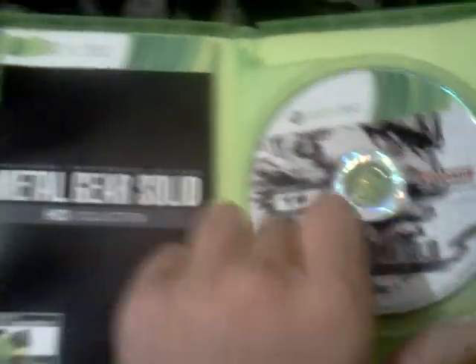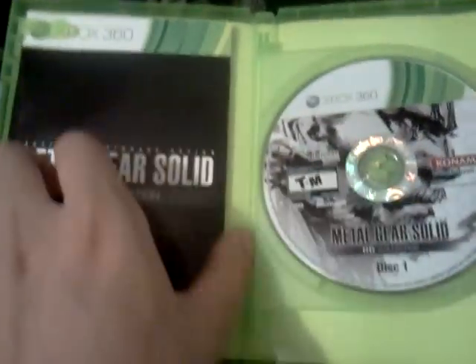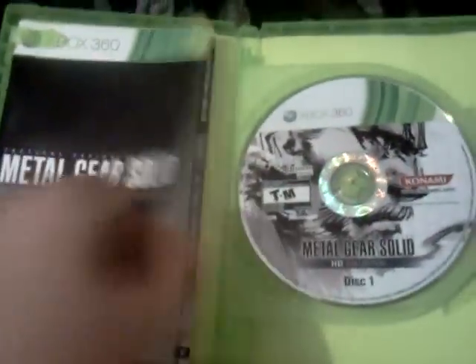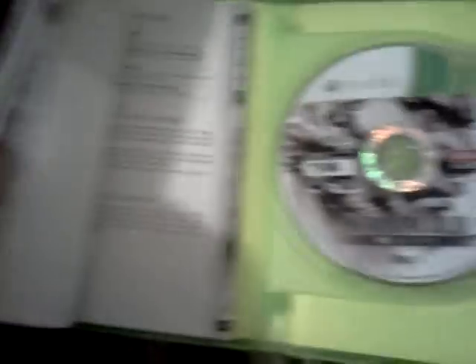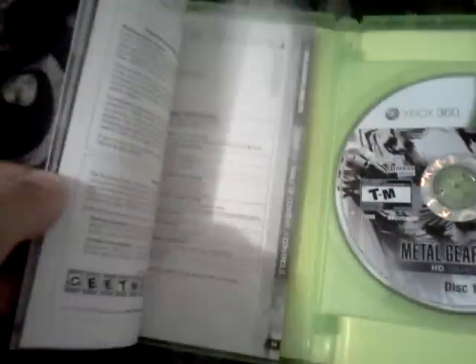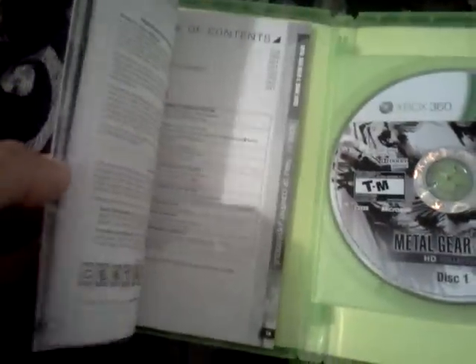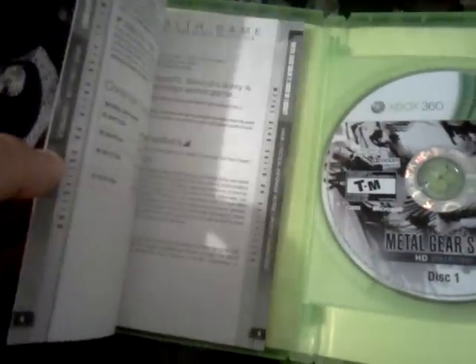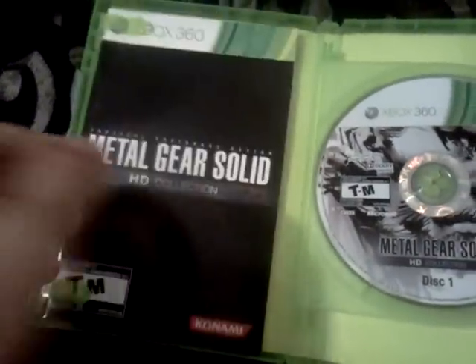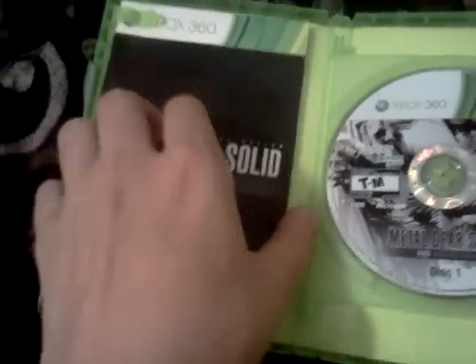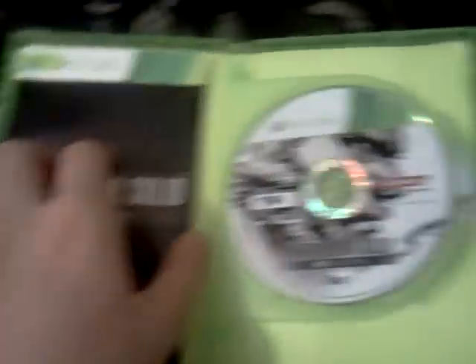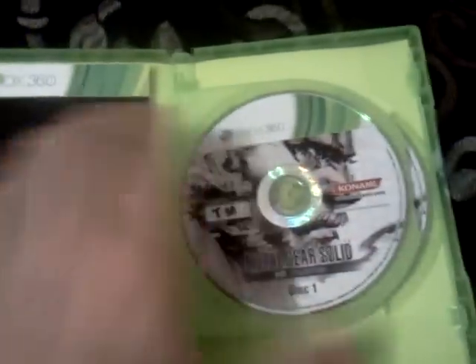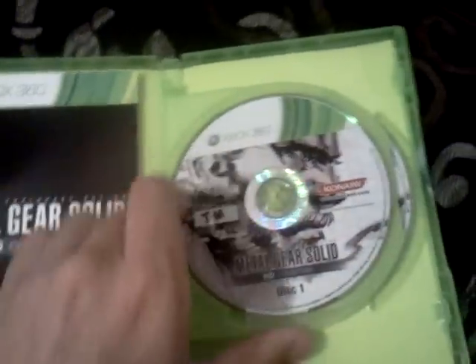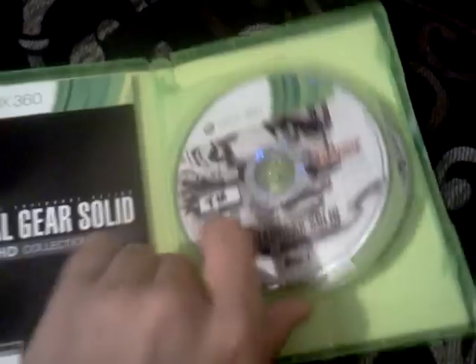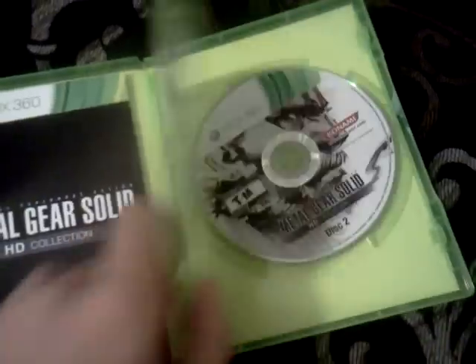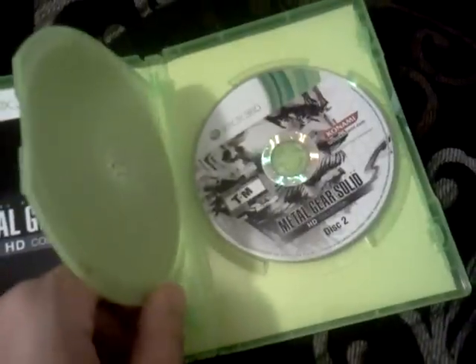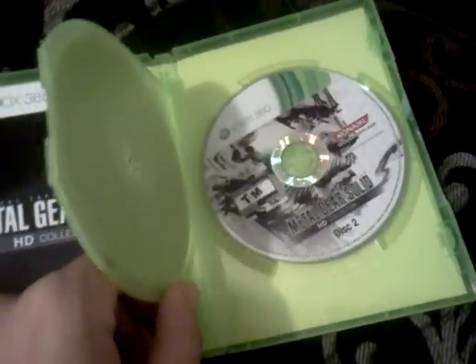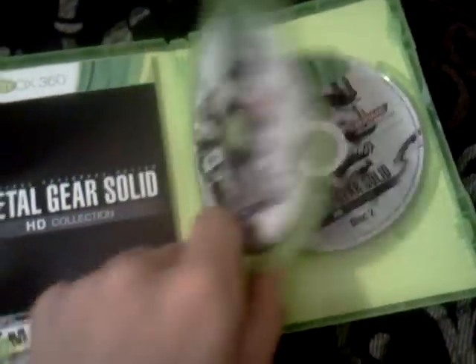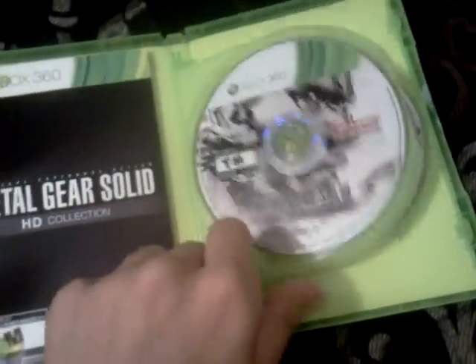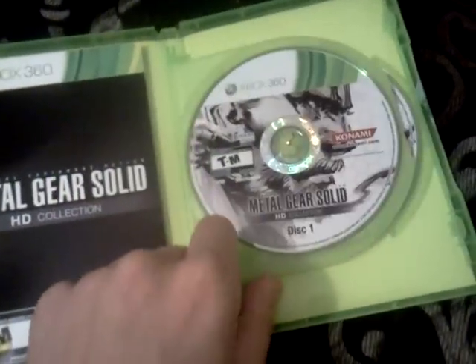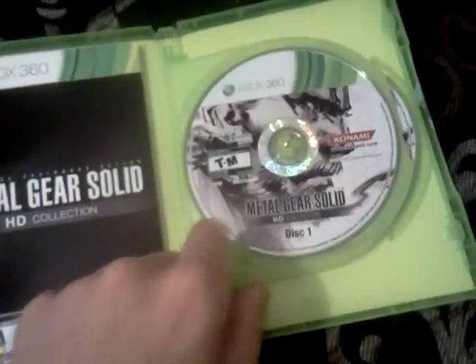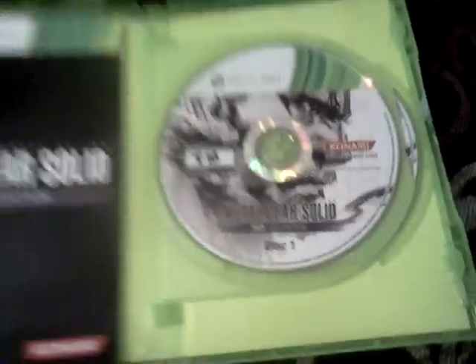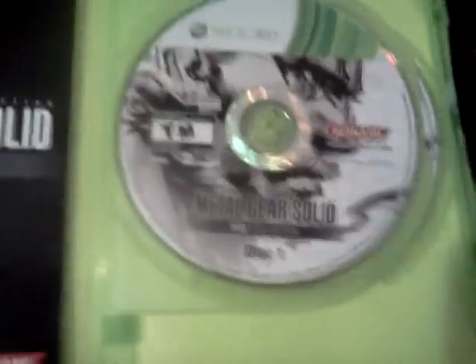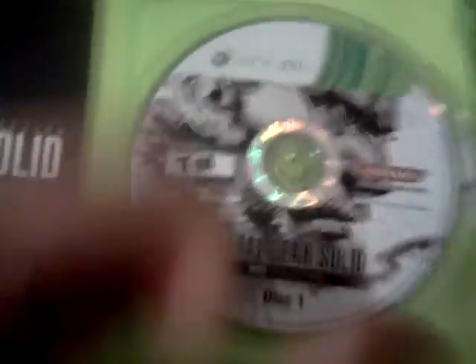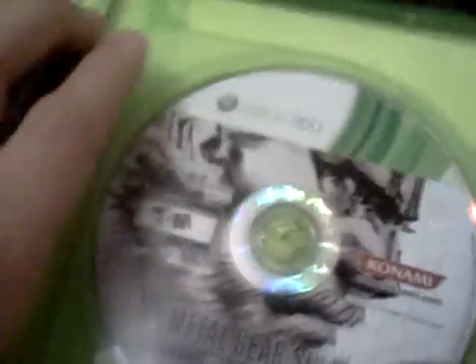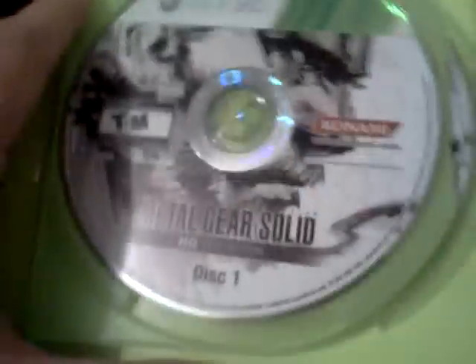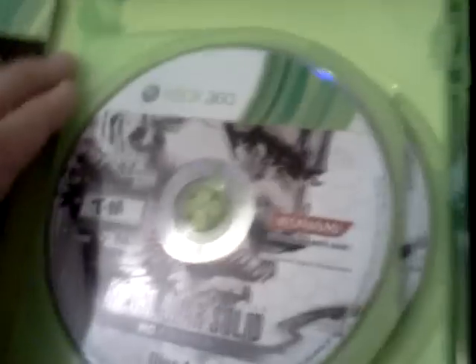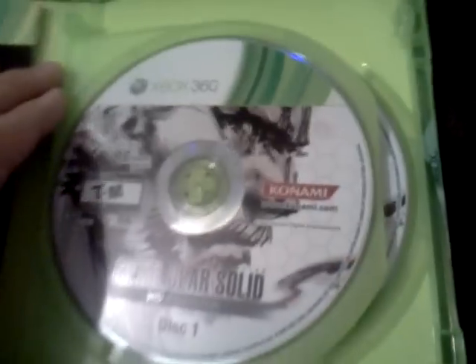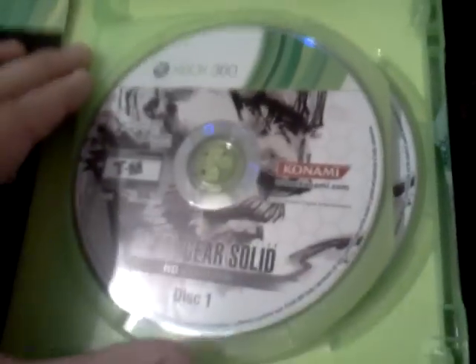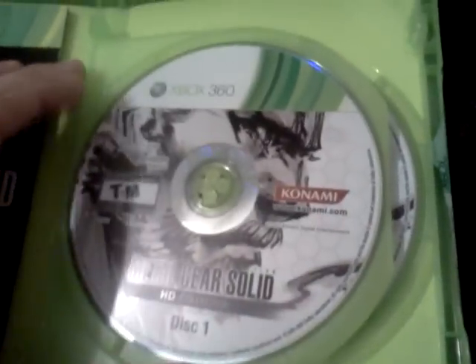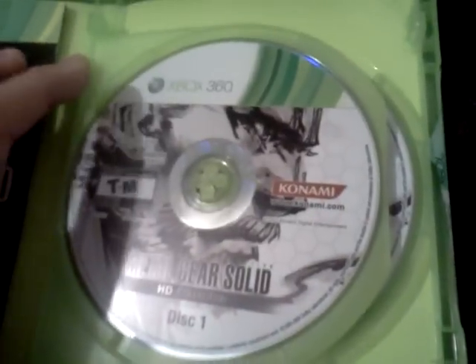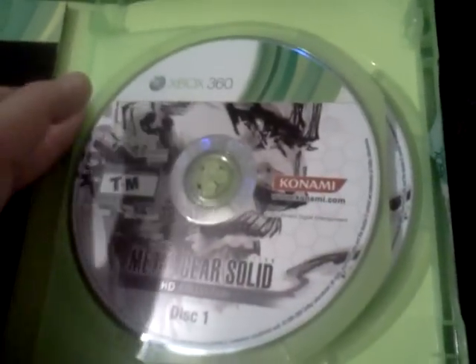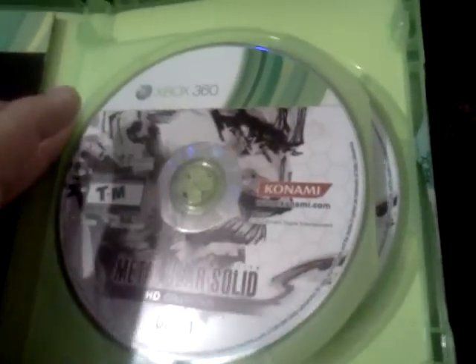The manual is black and white. But yeah, that's about it. It's a great collection — I suggest everybody who's a Metal Gear fan to buy it.